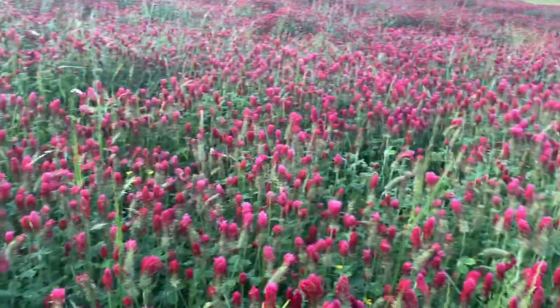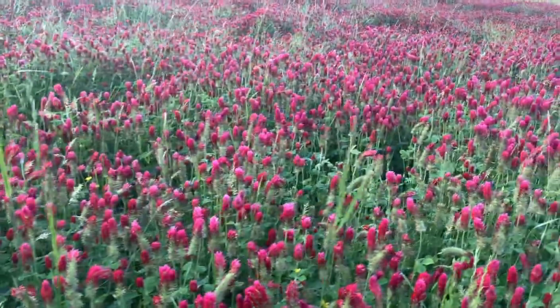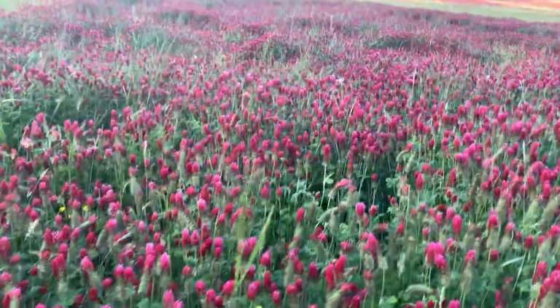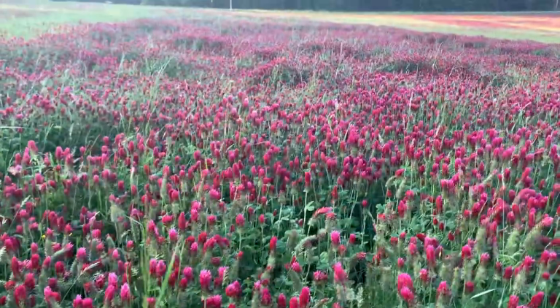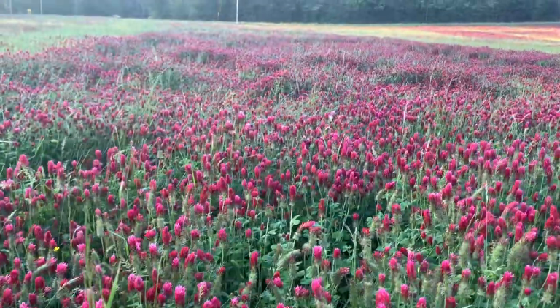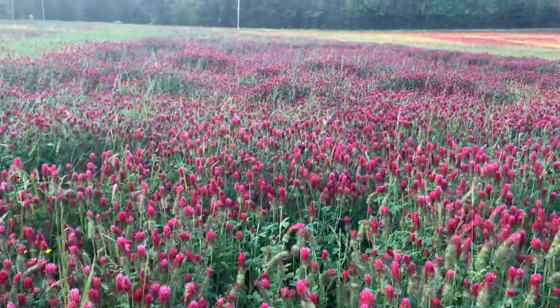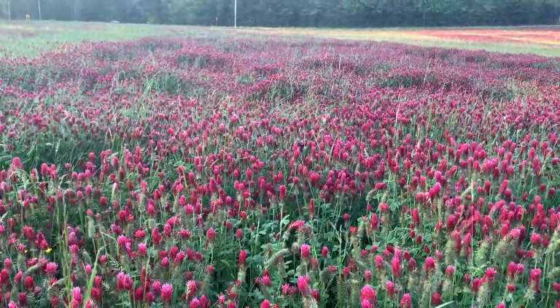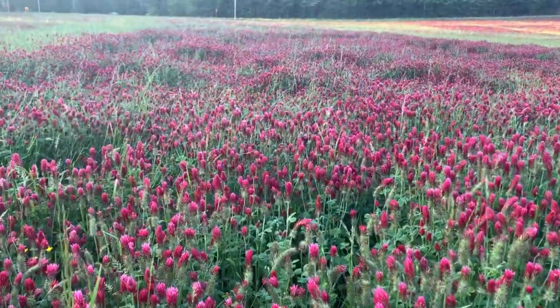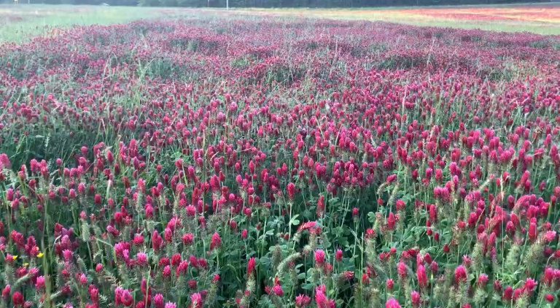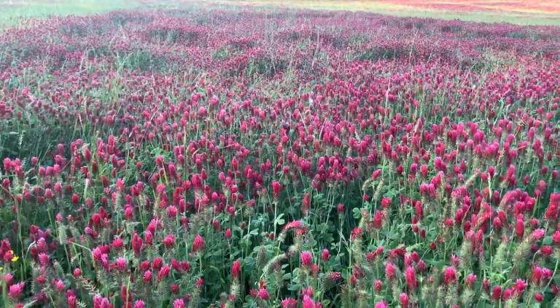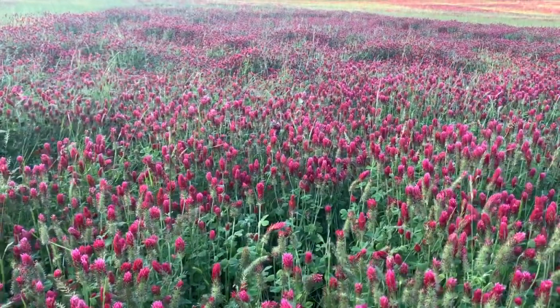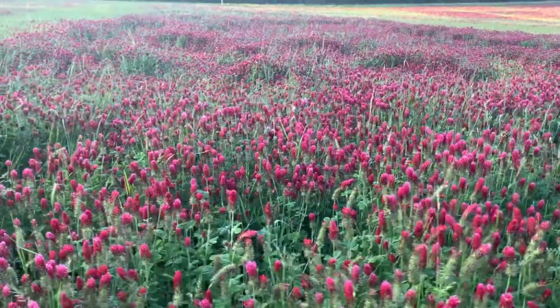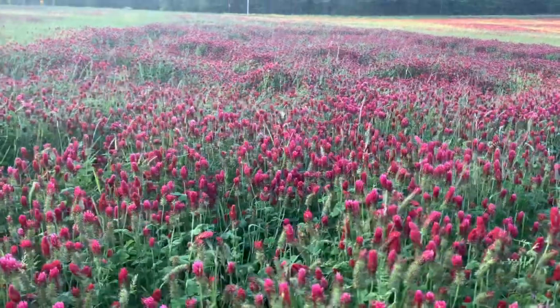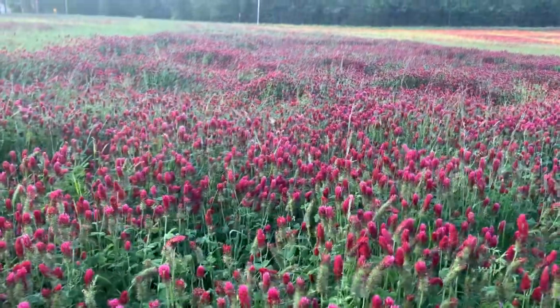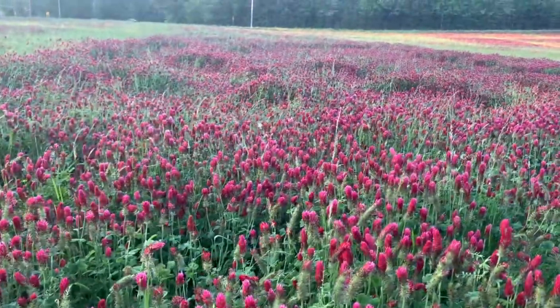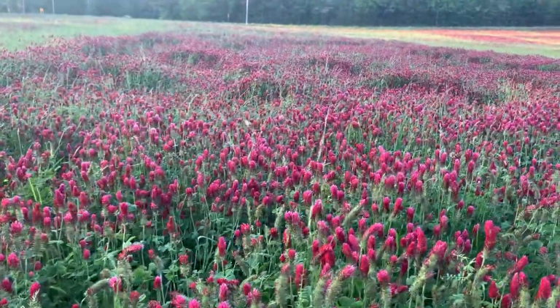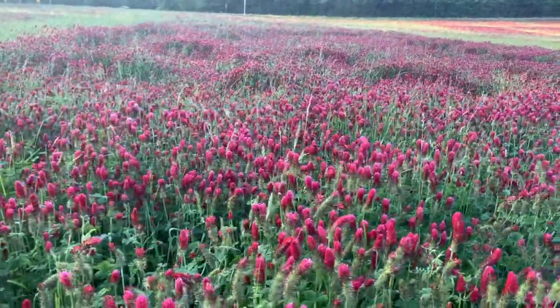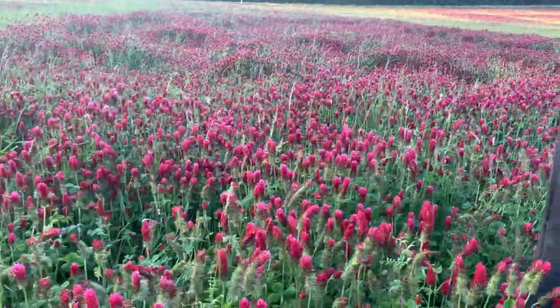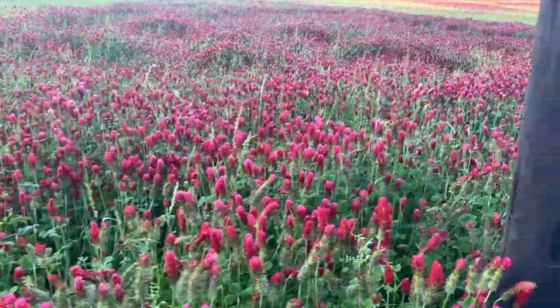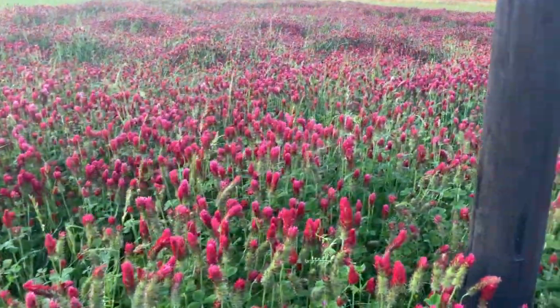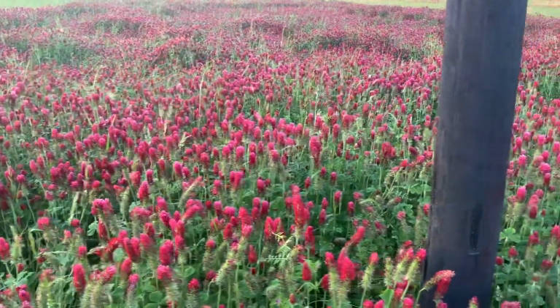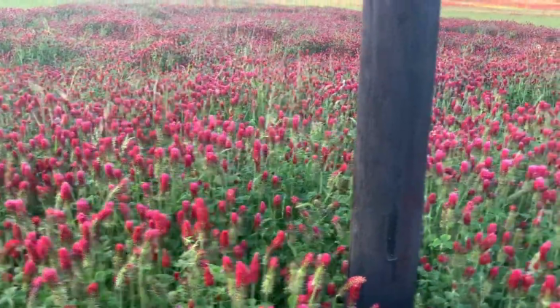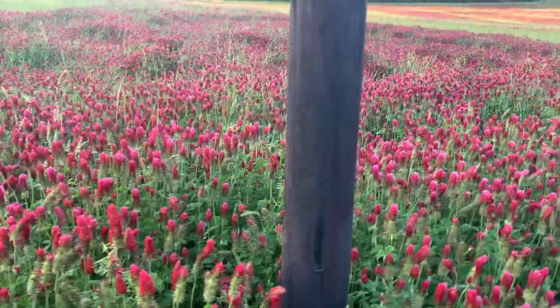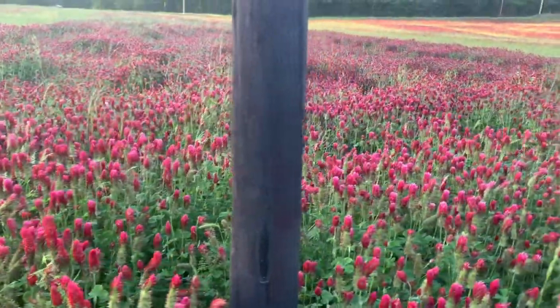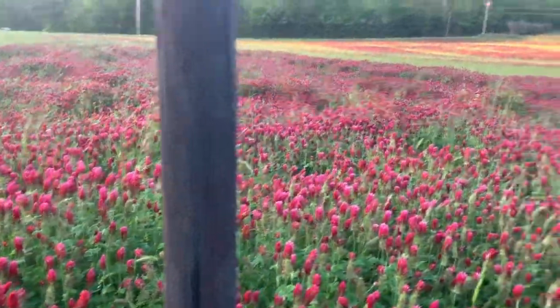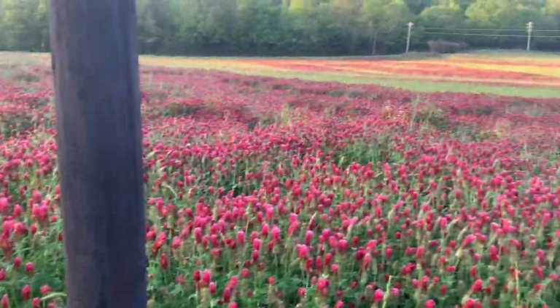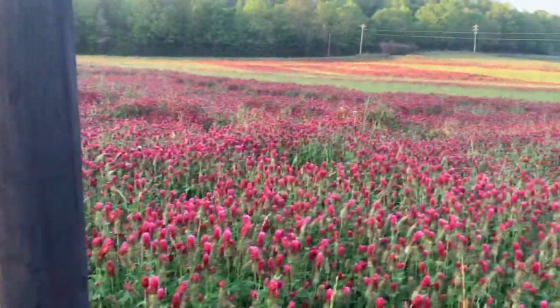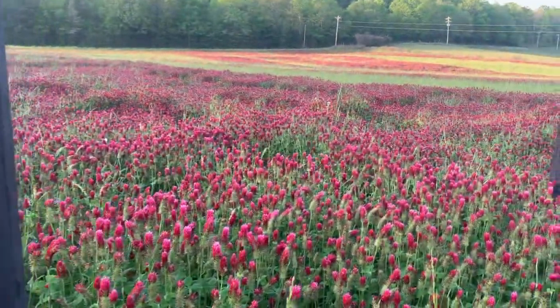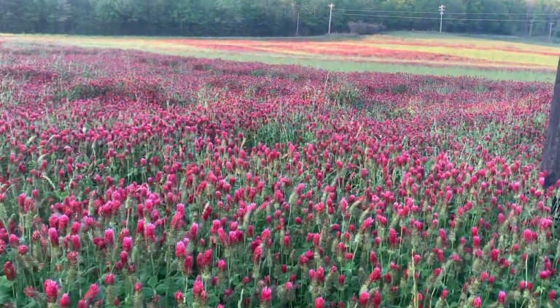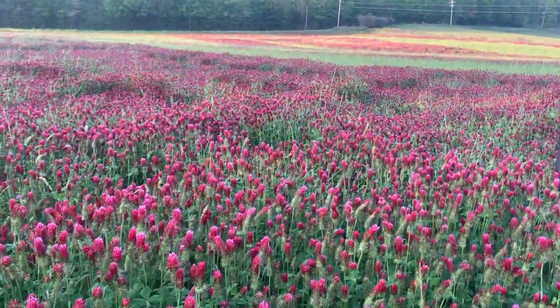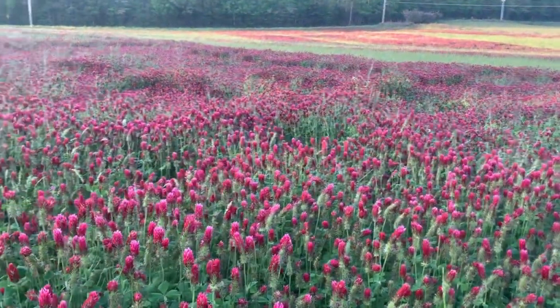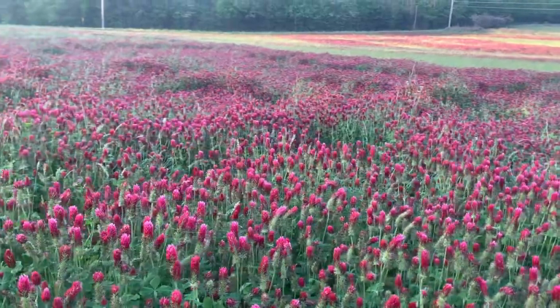There's also tillage radishes — daikon radishes — out here. And I got an excellent stand on my clover. If you look out there across the field, you can see it's just great.